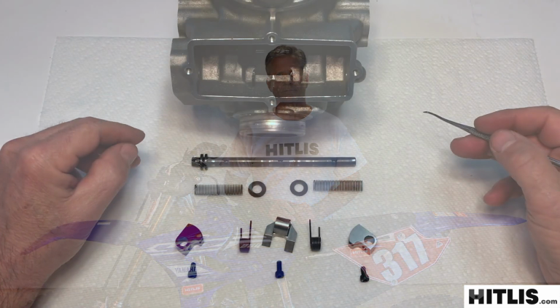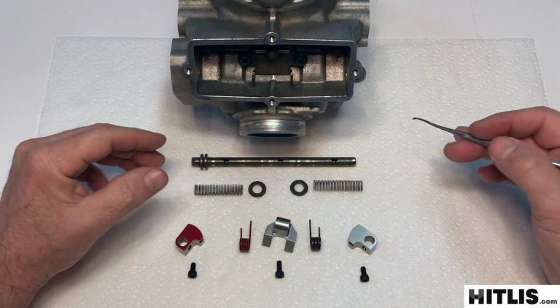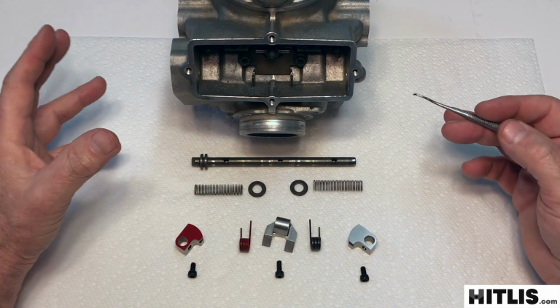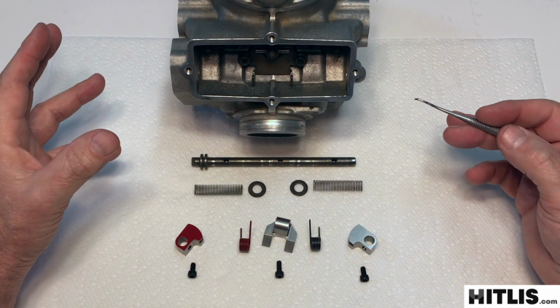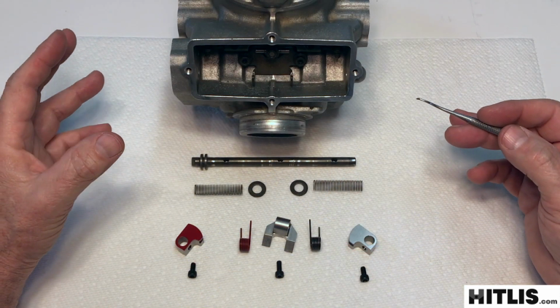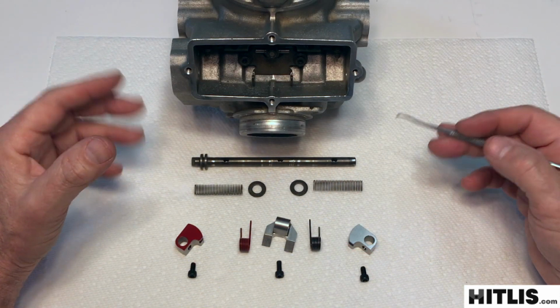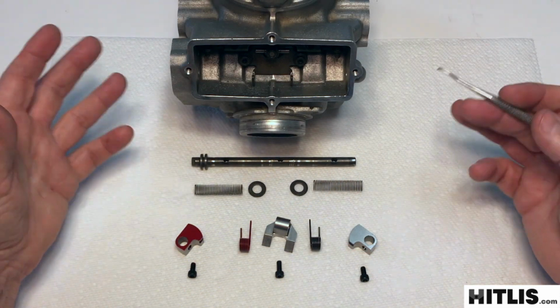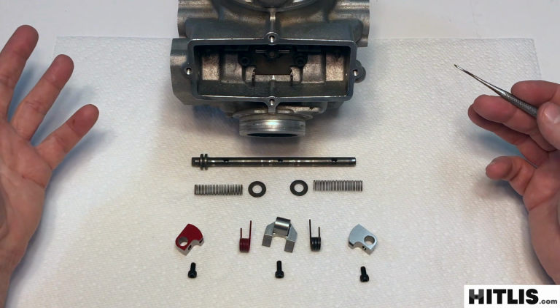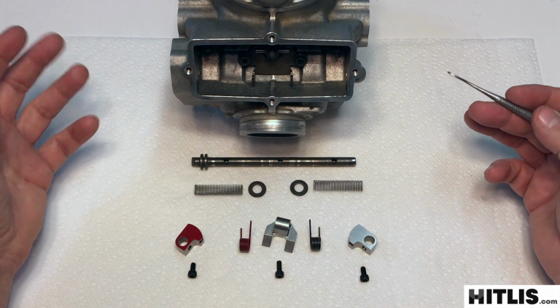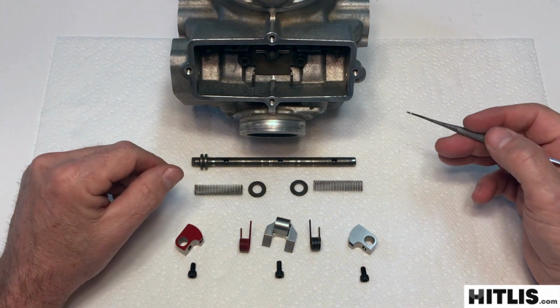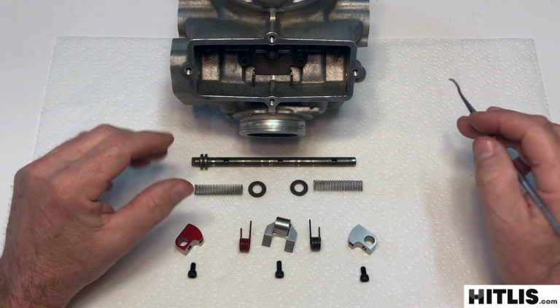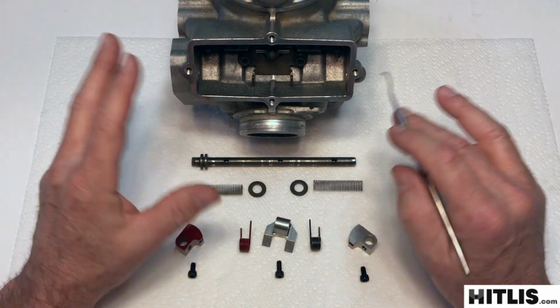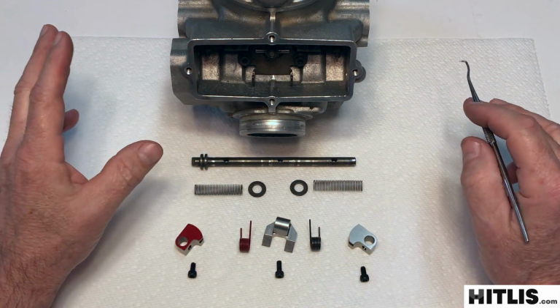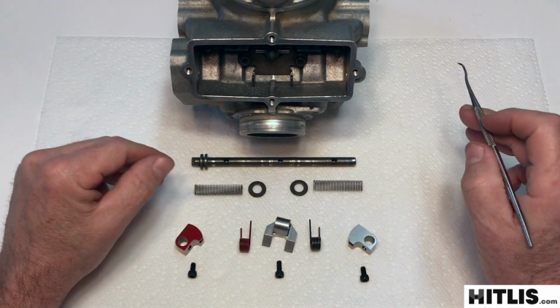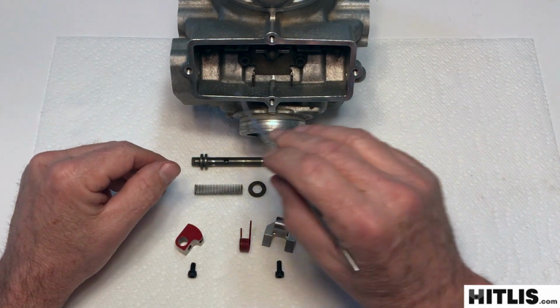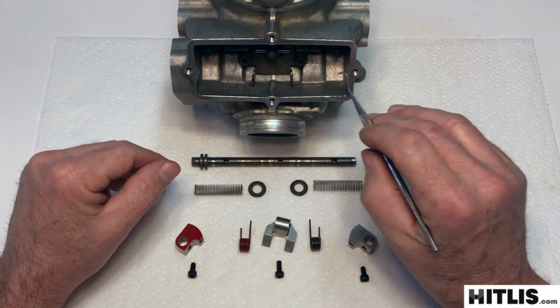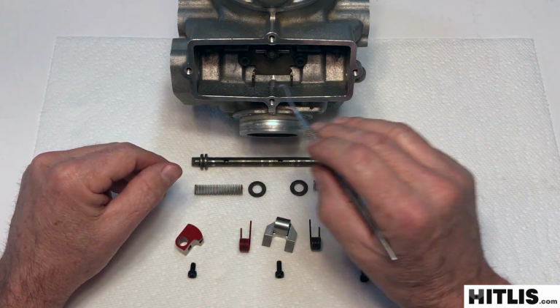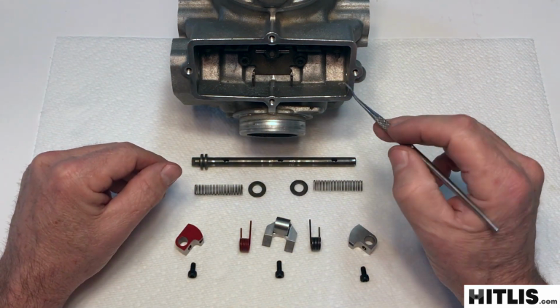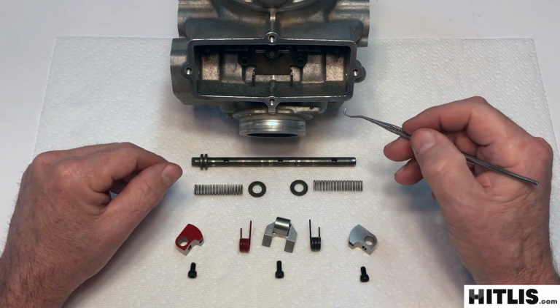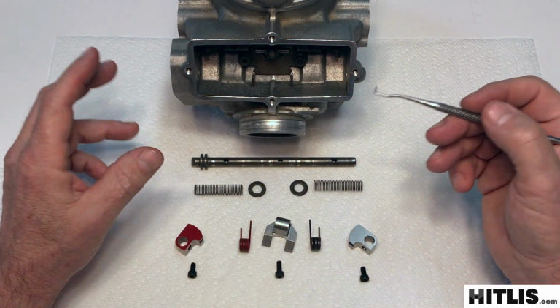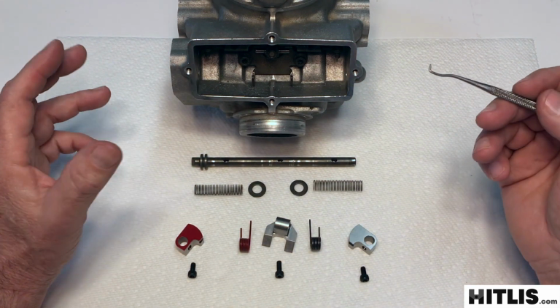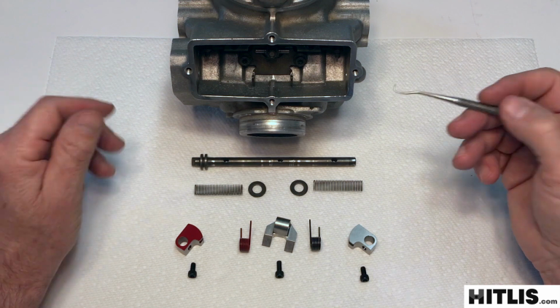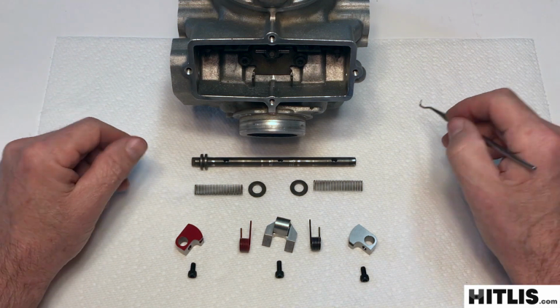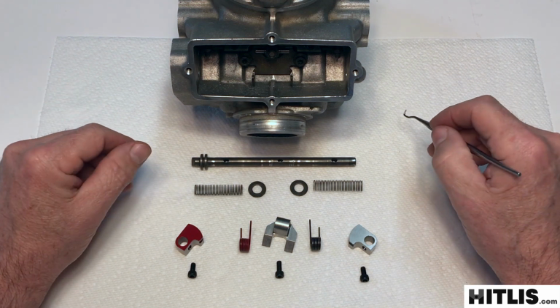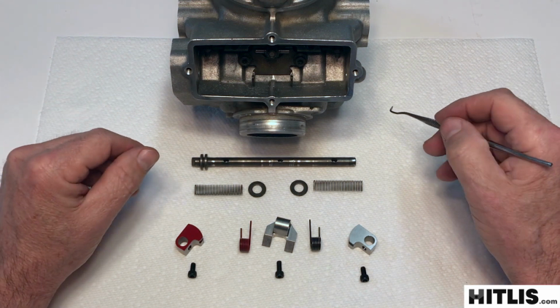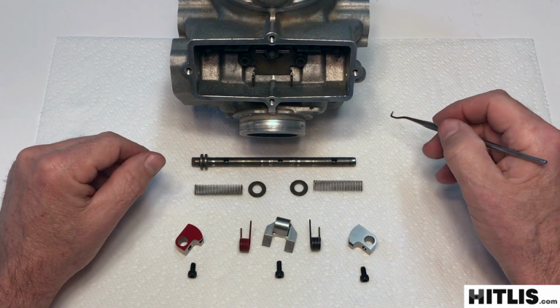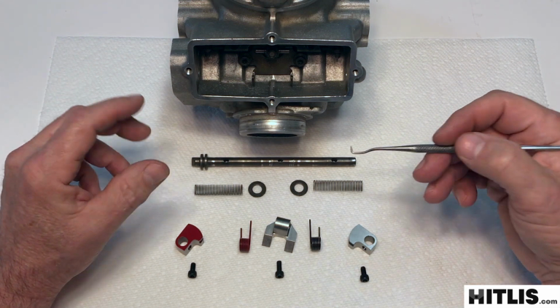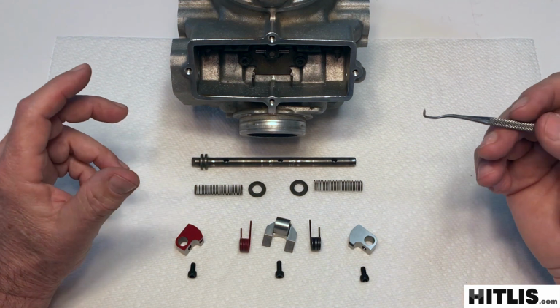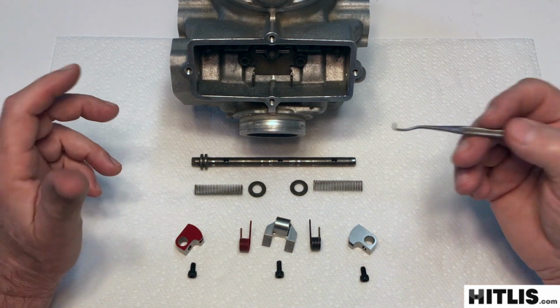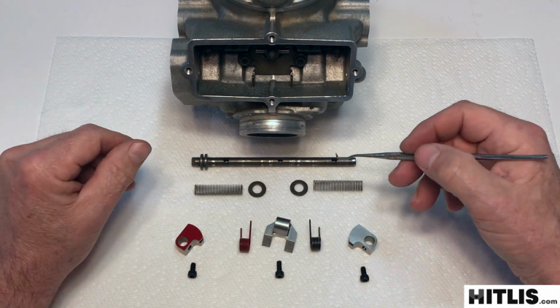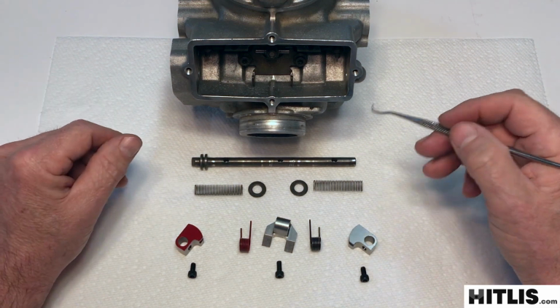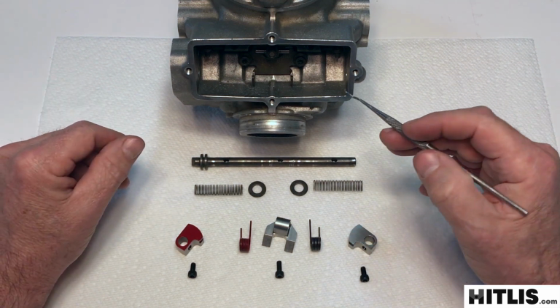So if you're doing a fresh top end, the bike's apart, everything's cleaned up, power valves are working well, and you're getting ready to put the bike together, this is how you'll do it.